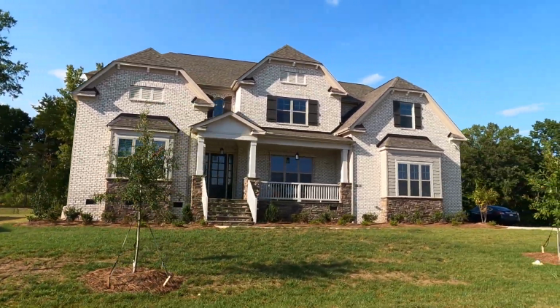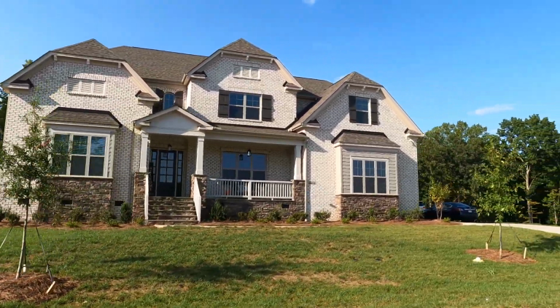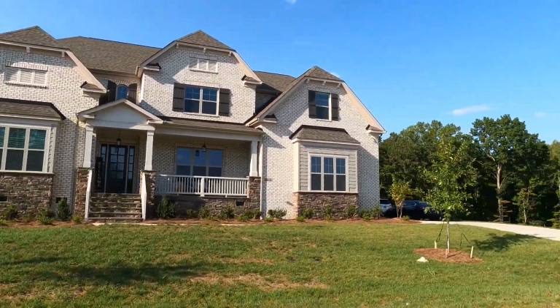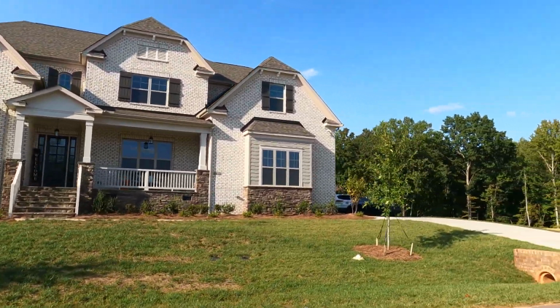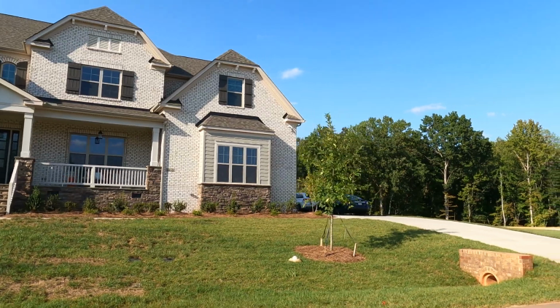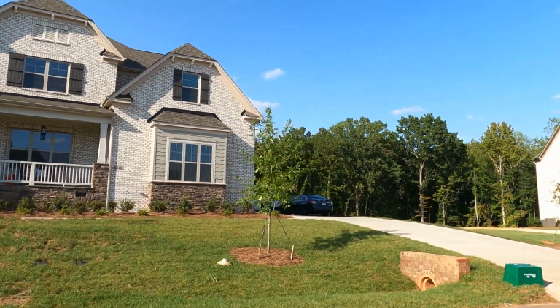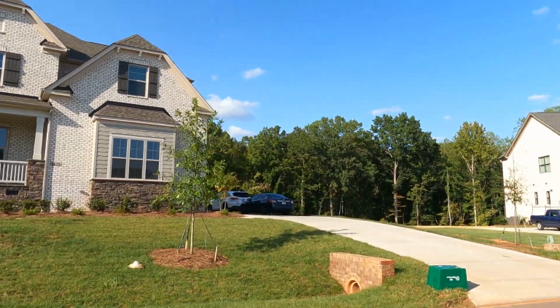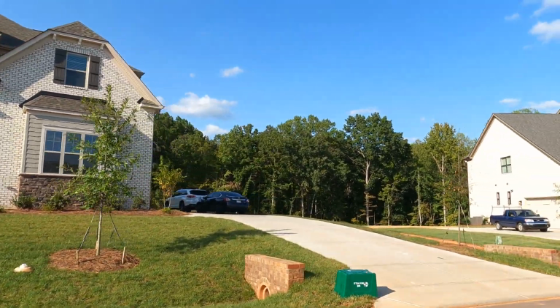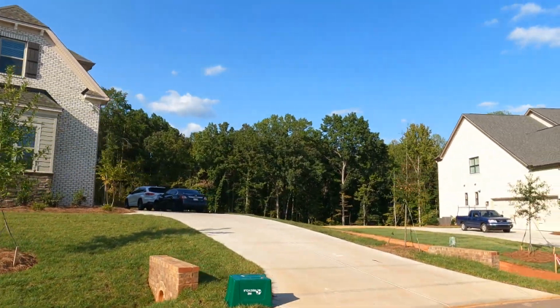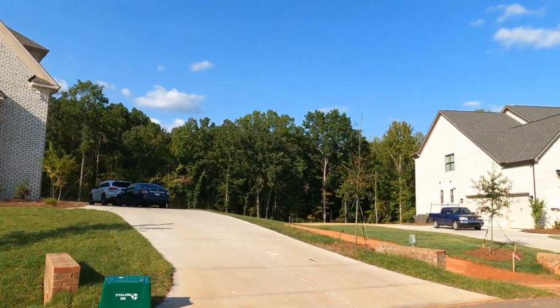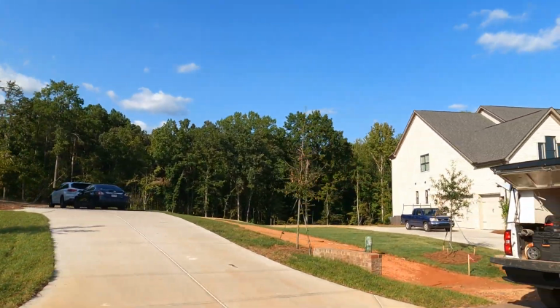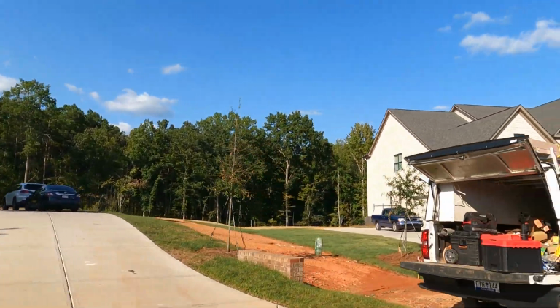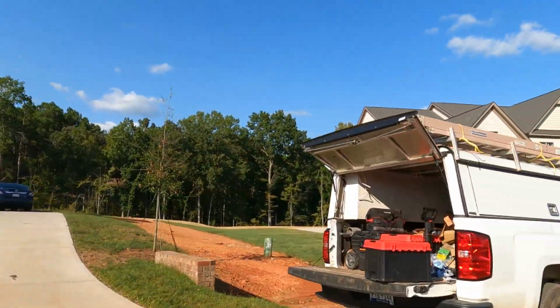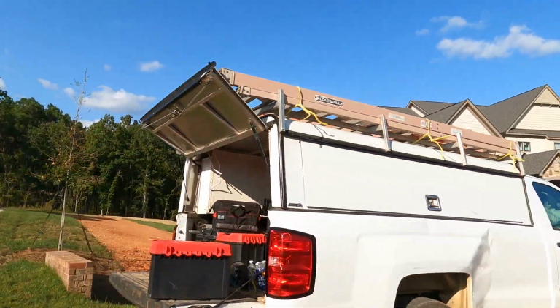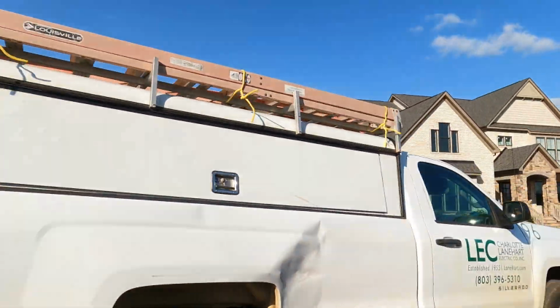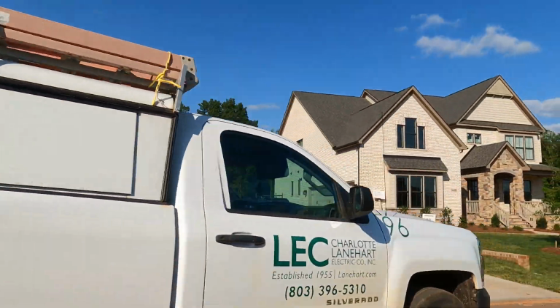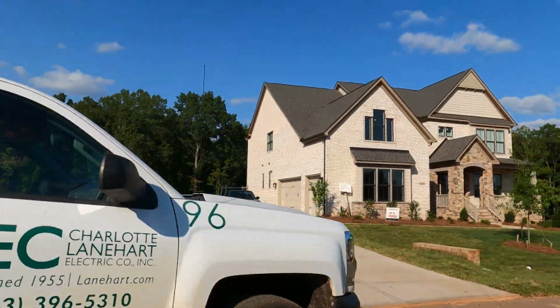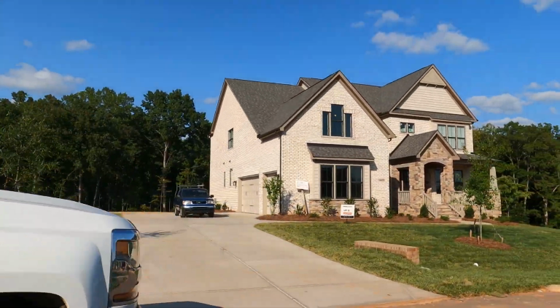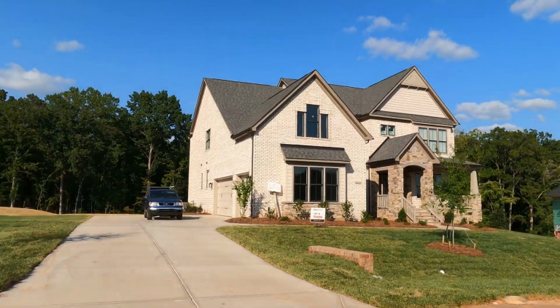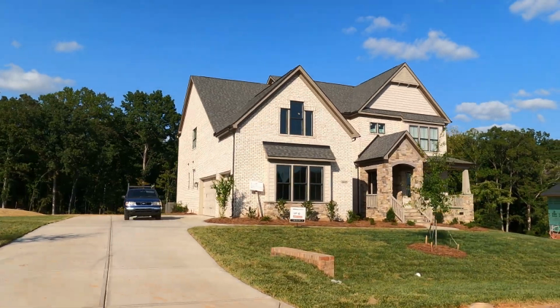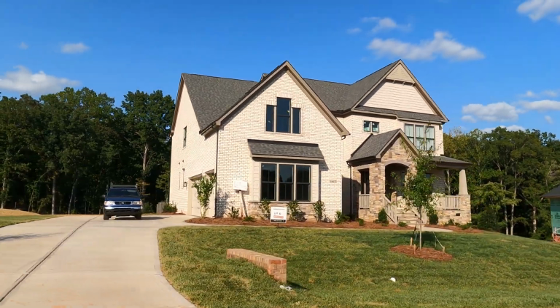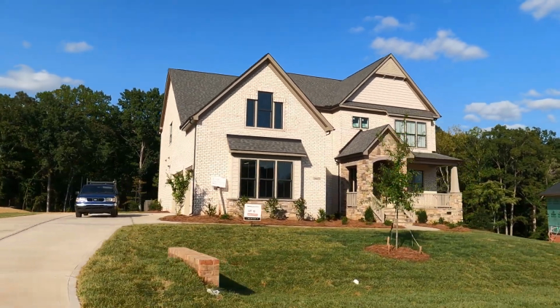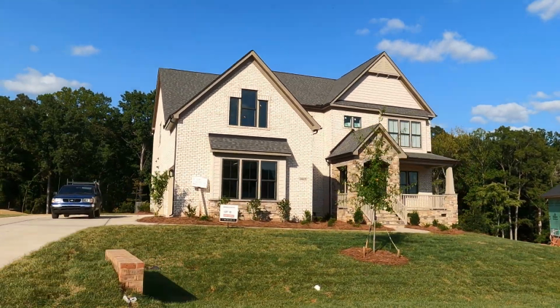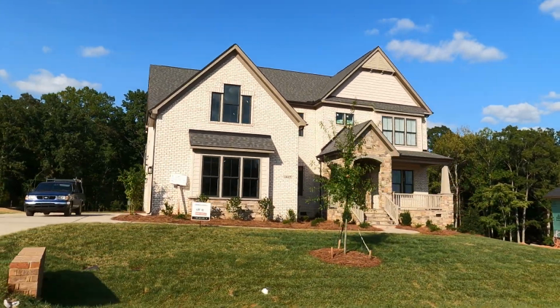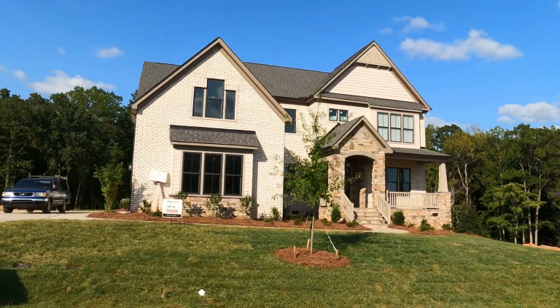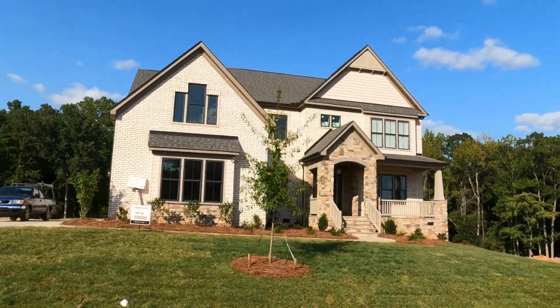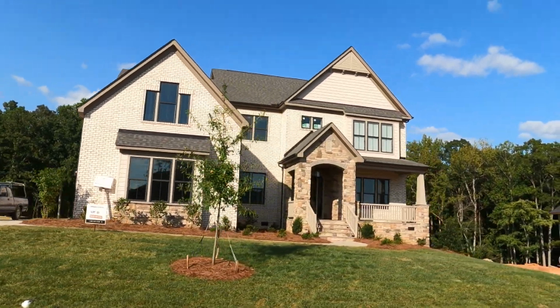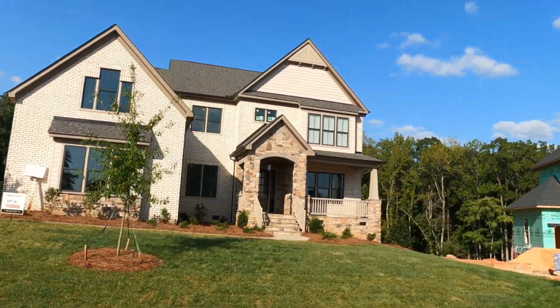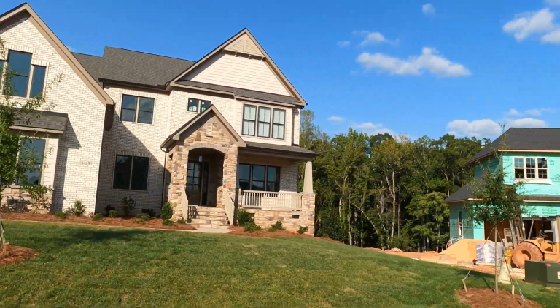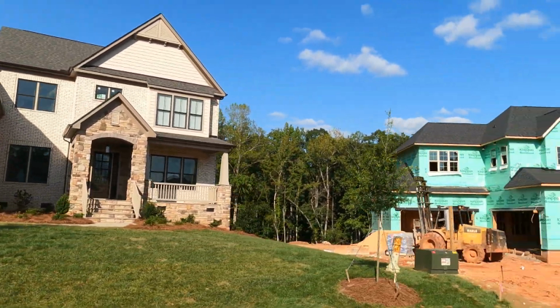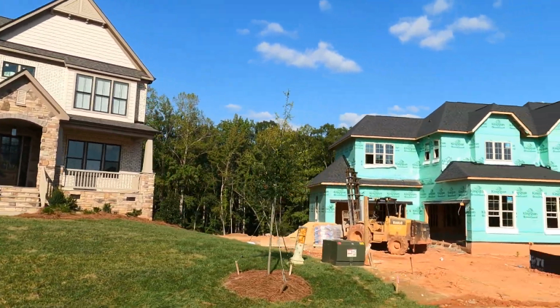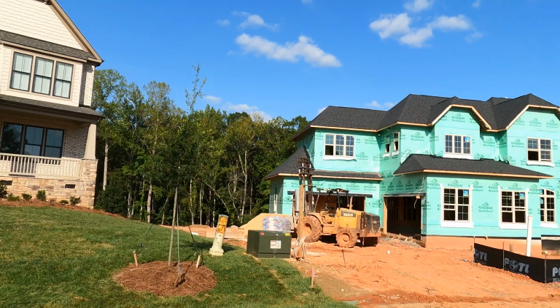When Shea Homes — now Empire — initially threw that painted brick up at Atherton in Weddington, I was like, uh-oh, it's on. I like it. A lot of other people did too.